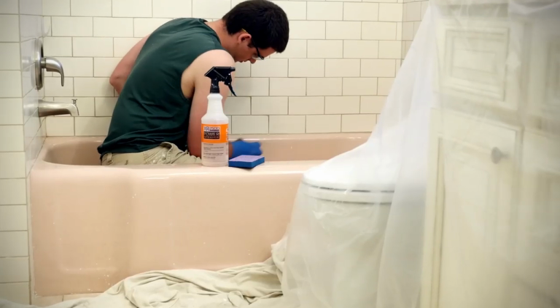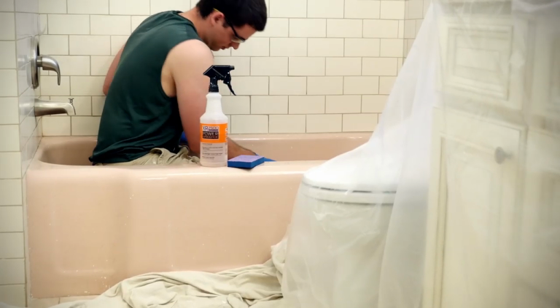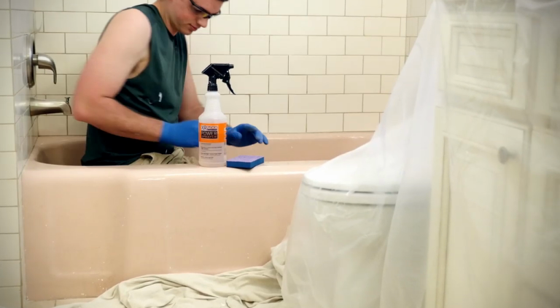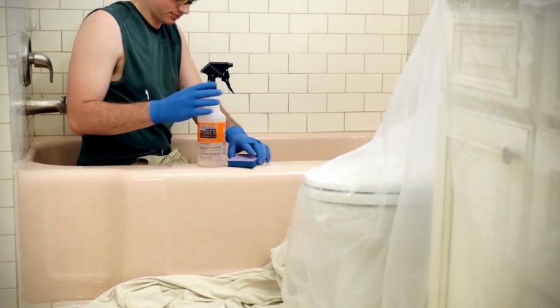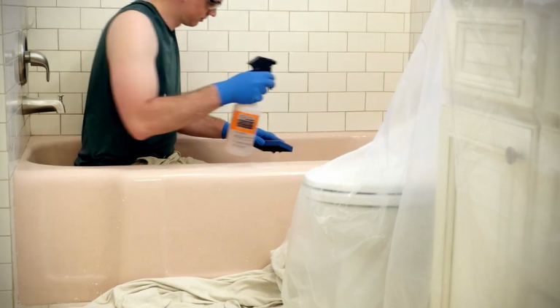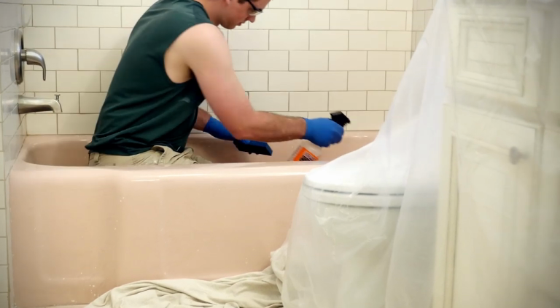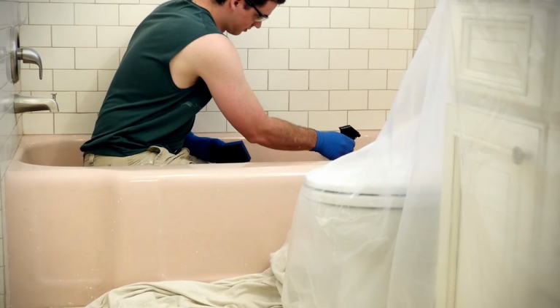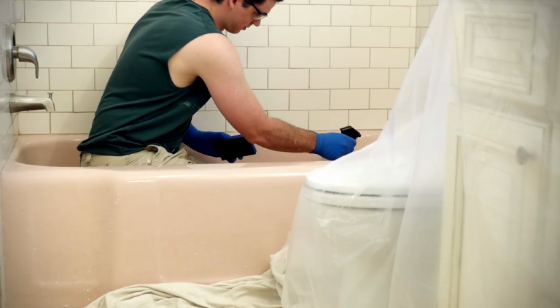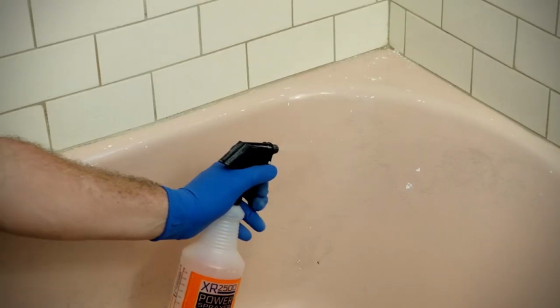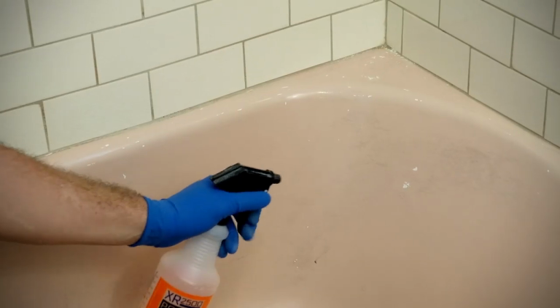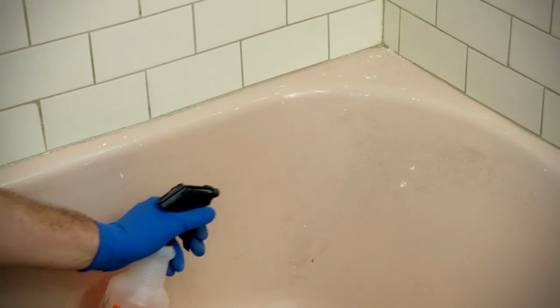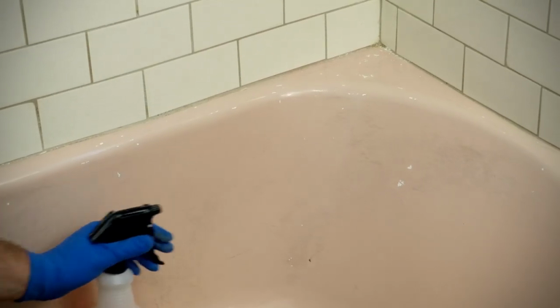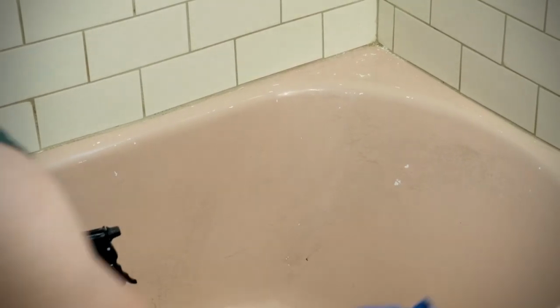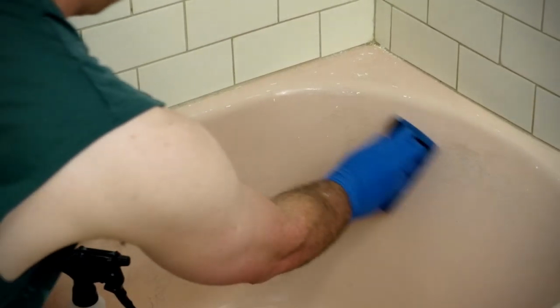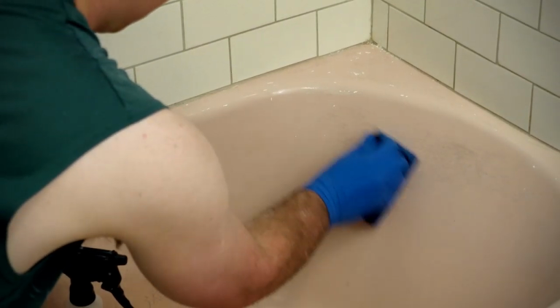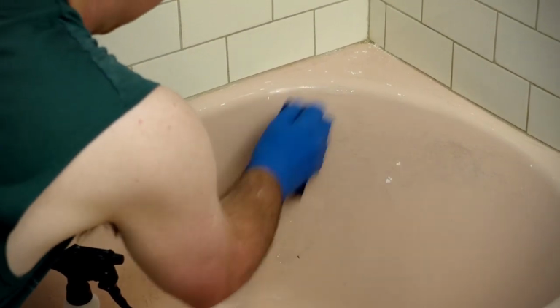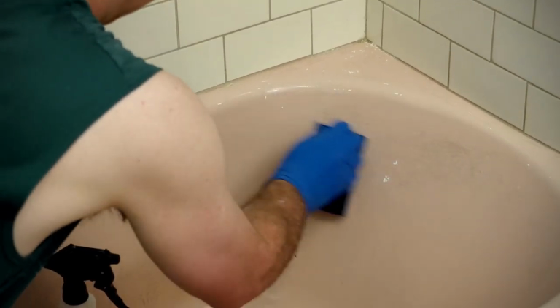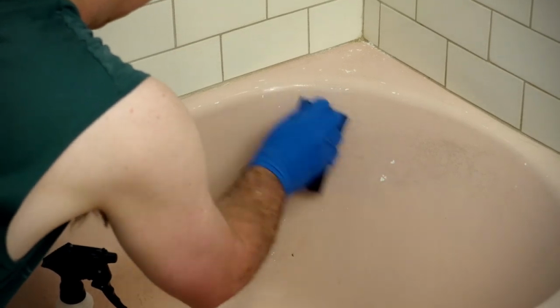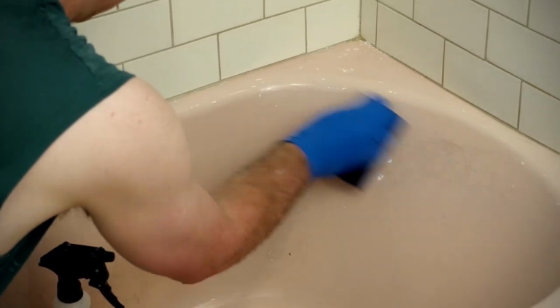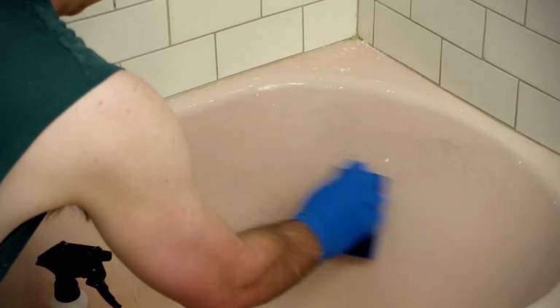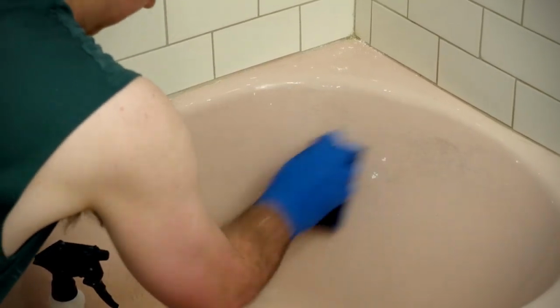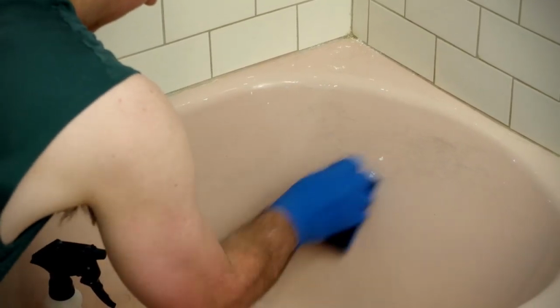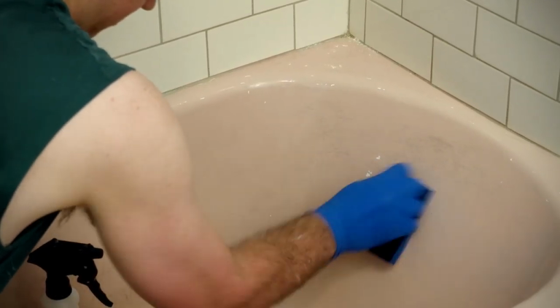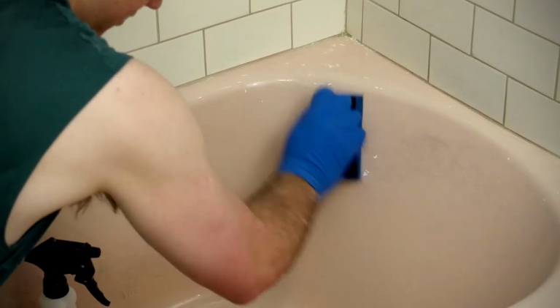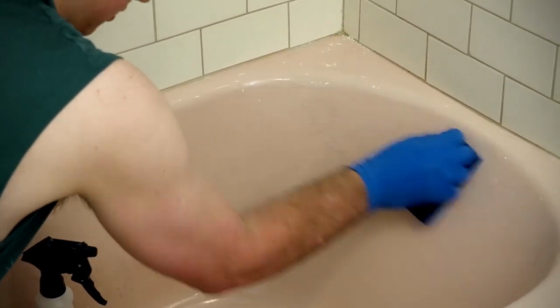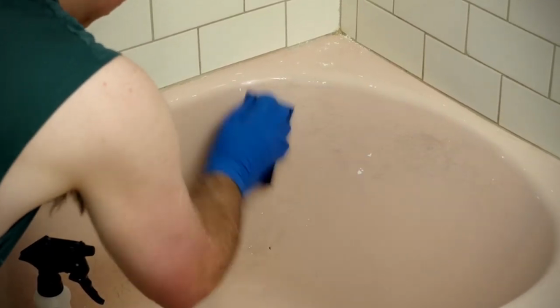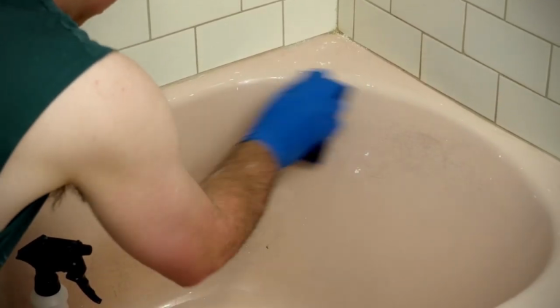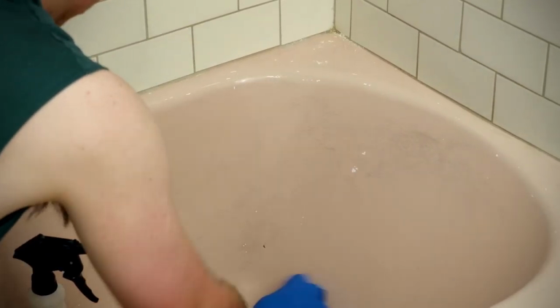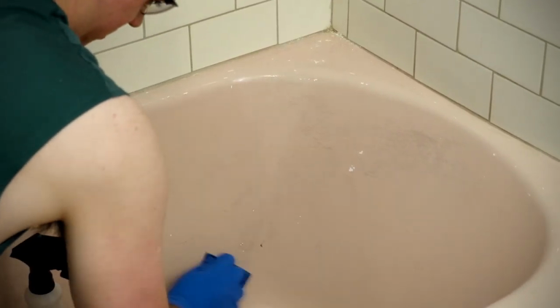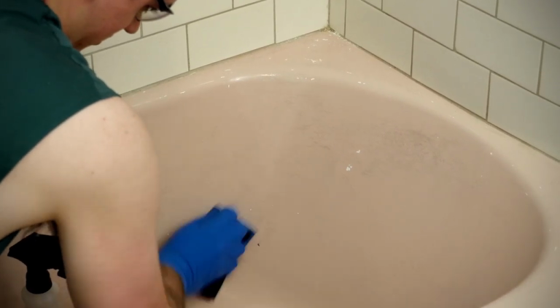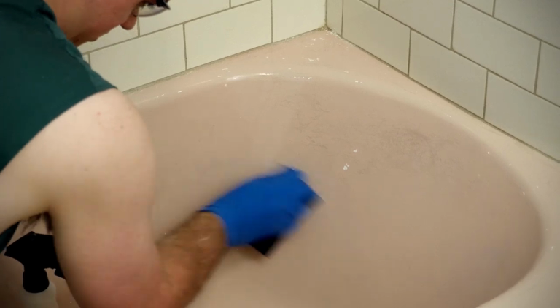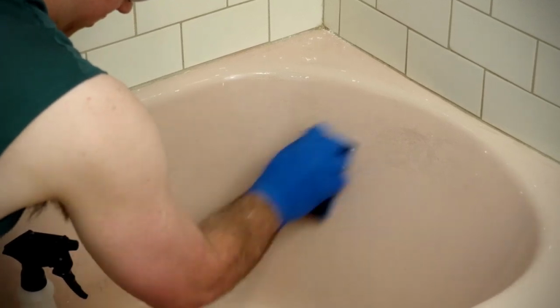Use the TSP cleaner to clean out any dirt, grime, scuff marks or soap scum. By removing this layer of film, it allows the new paint to be applied directly onto the tub surface.